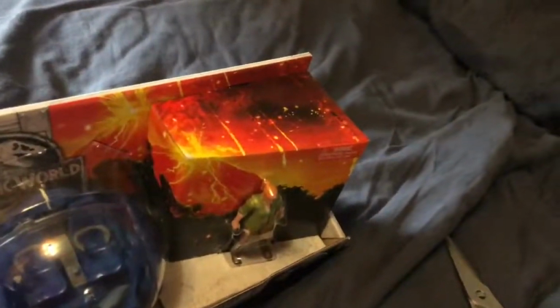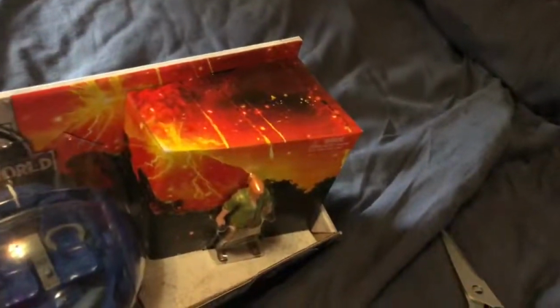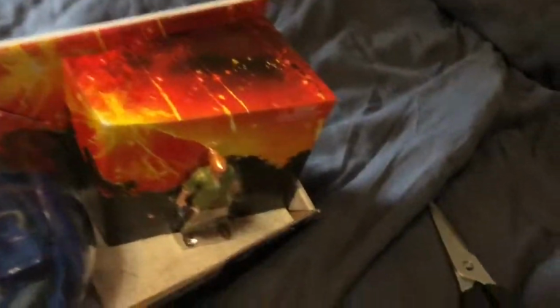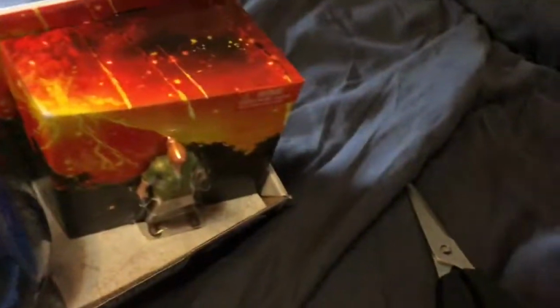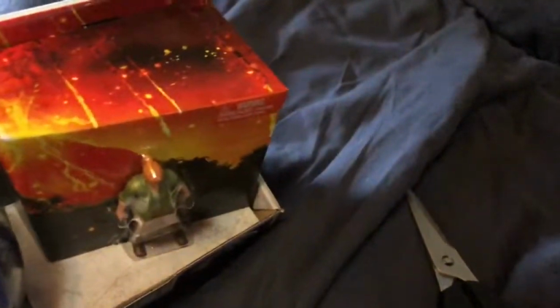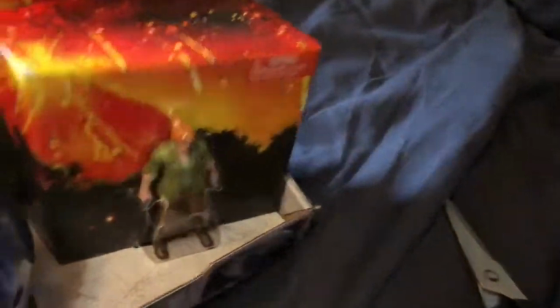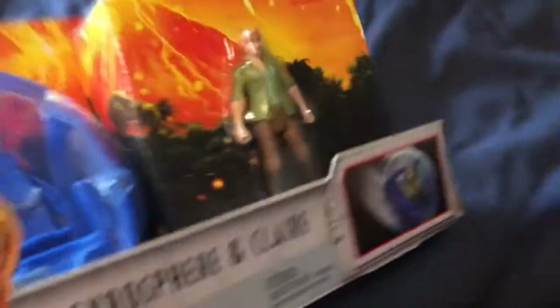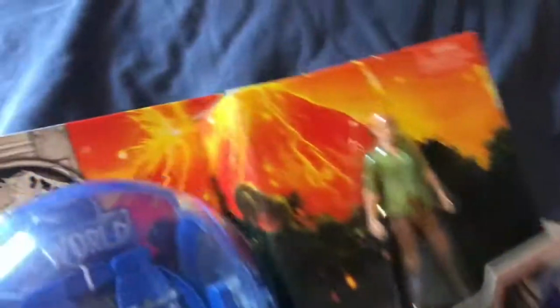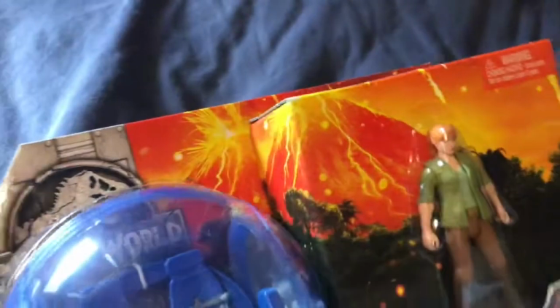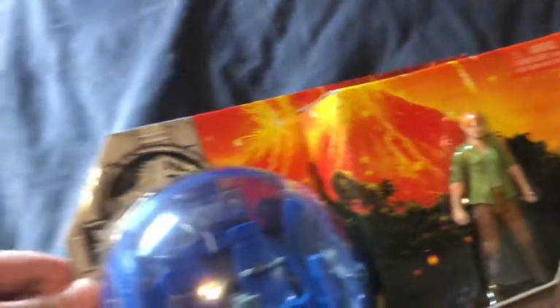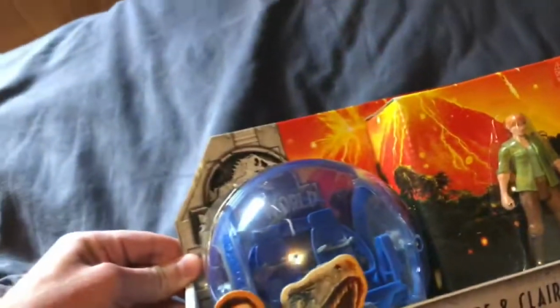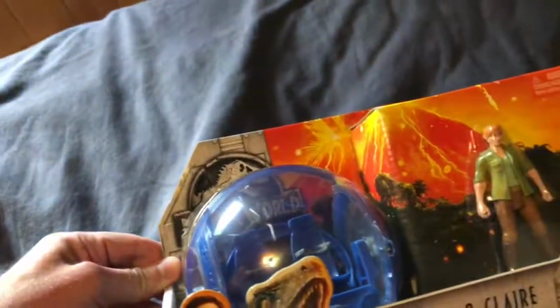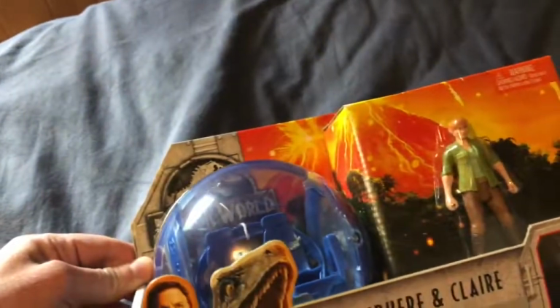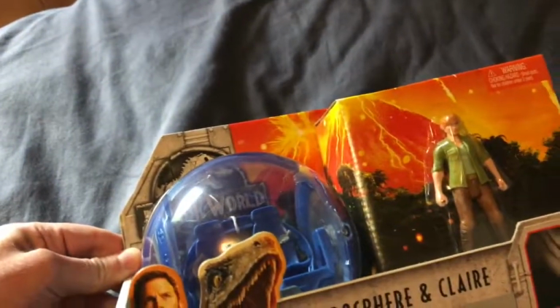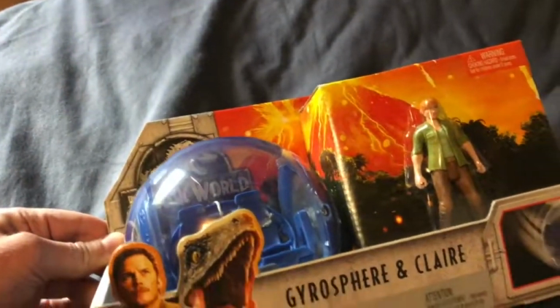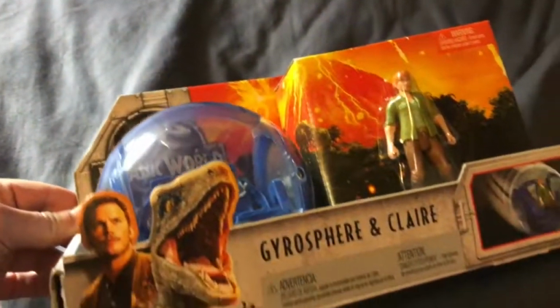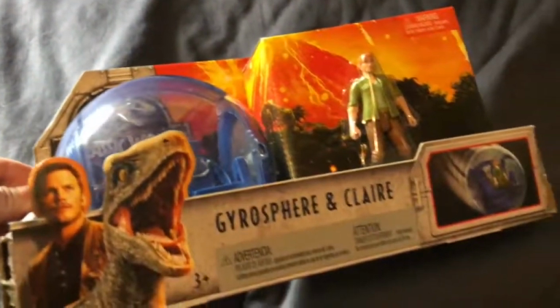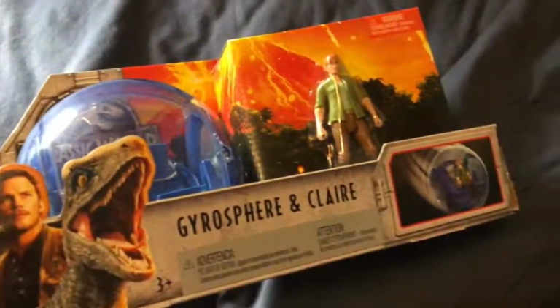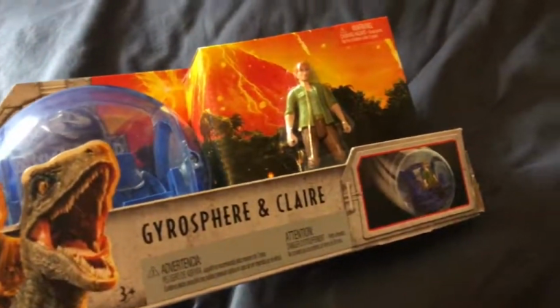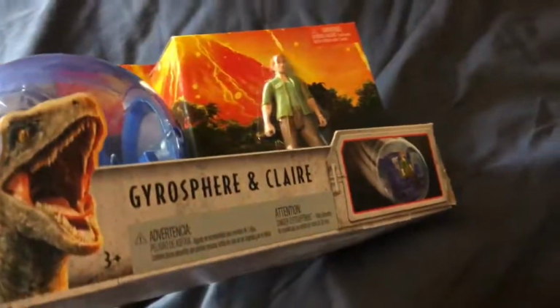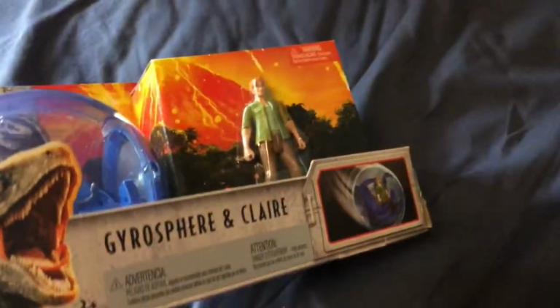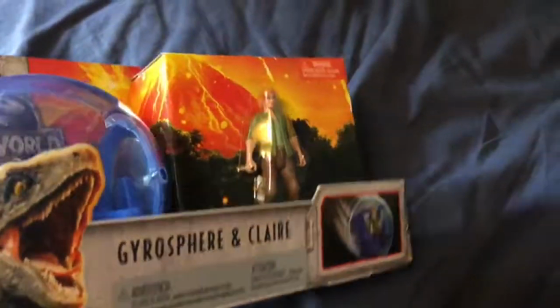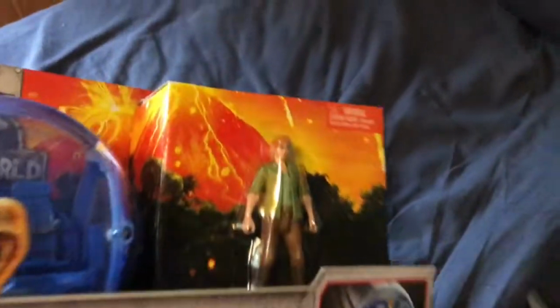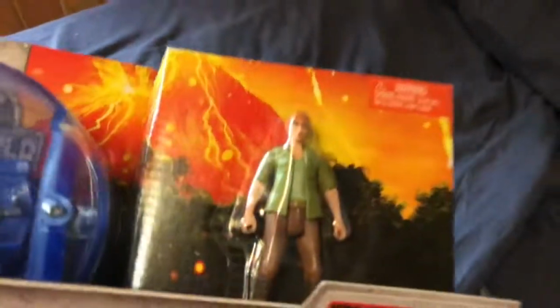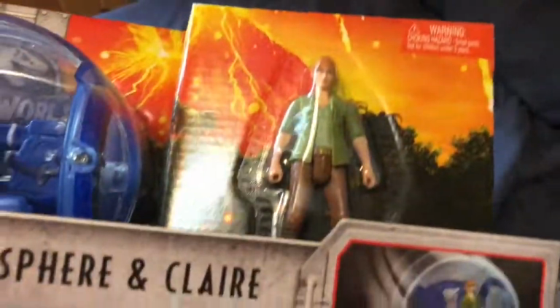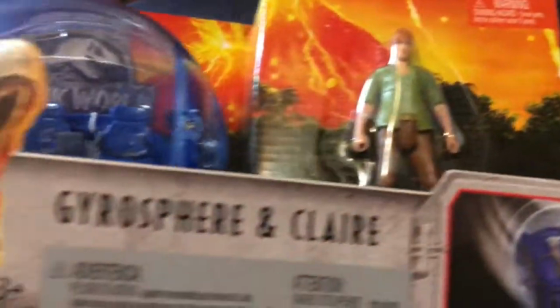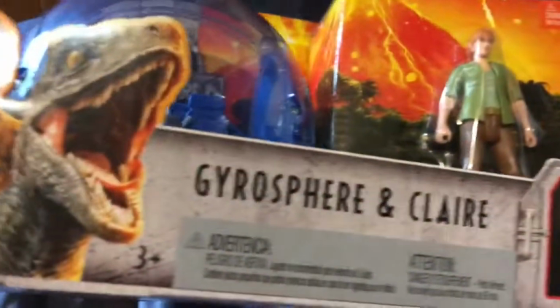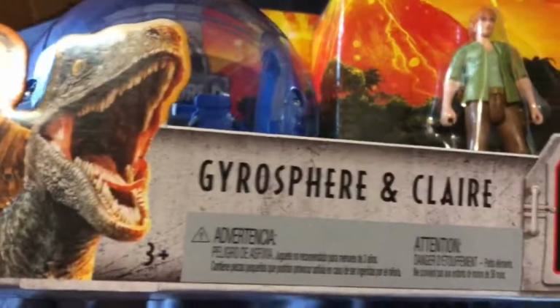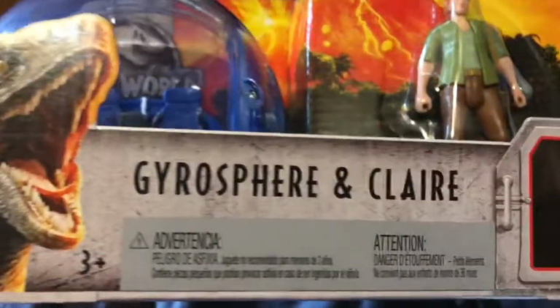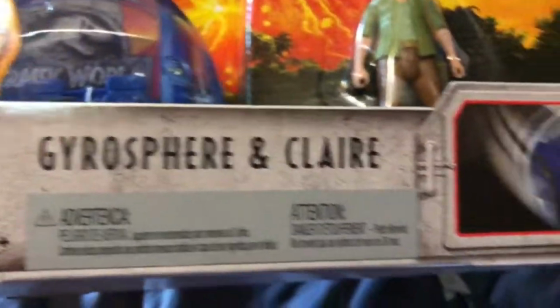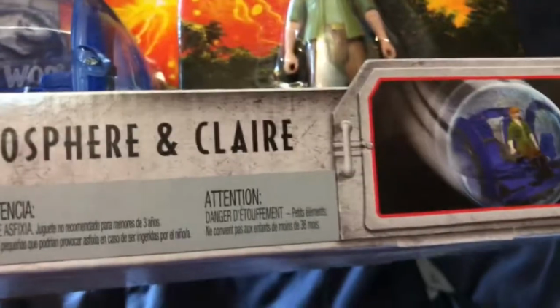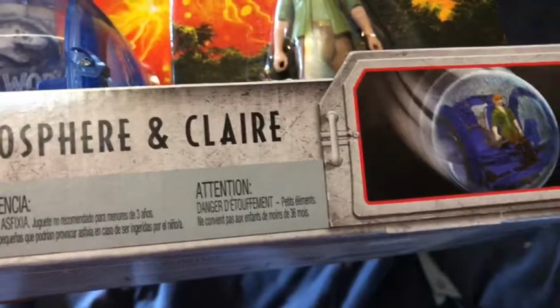Okay, KomenGamer here, doing an unboxing video of the Jurassic World Fallen Kingdom Dos Spear and Claire.